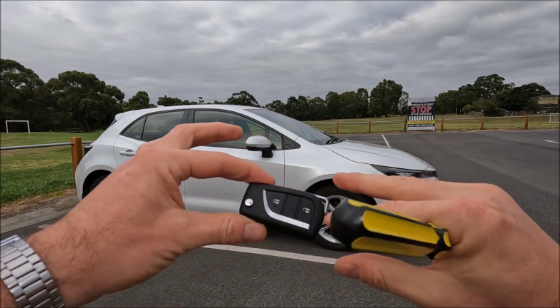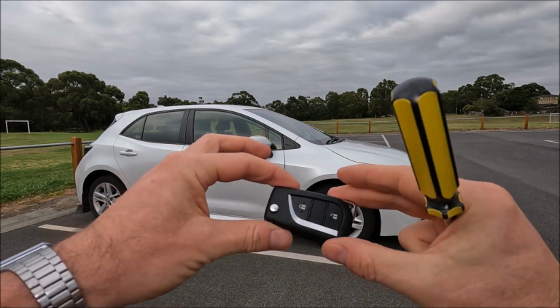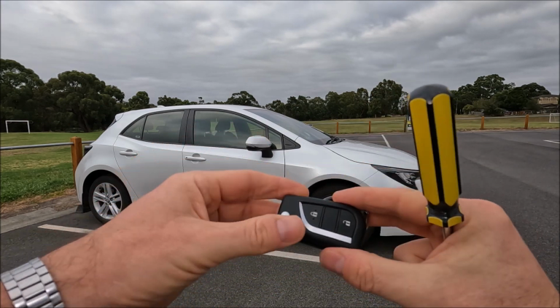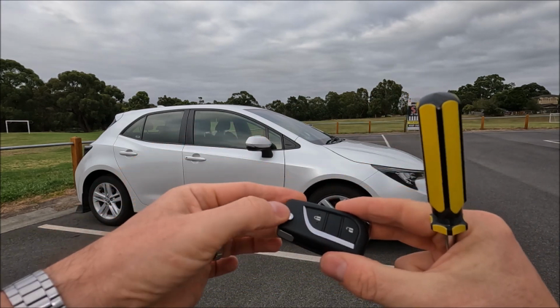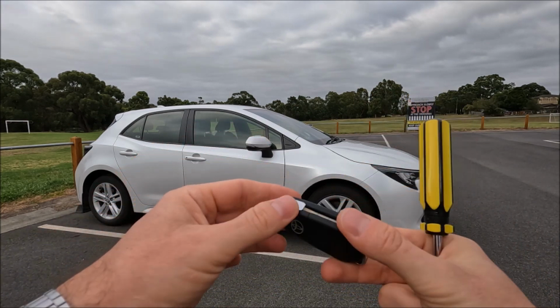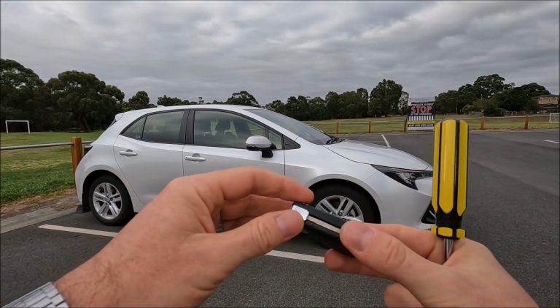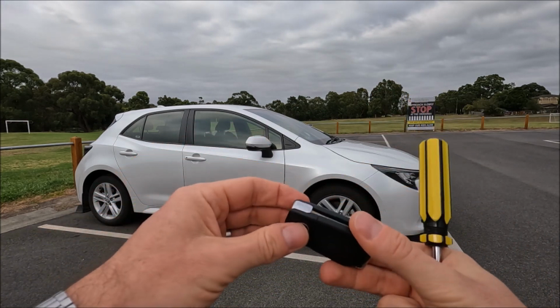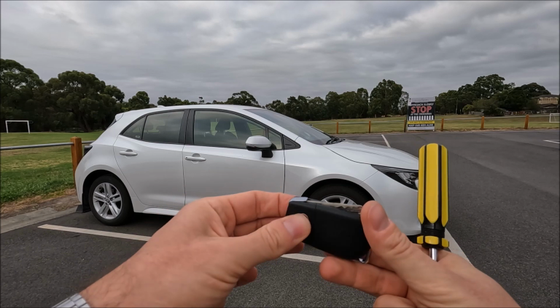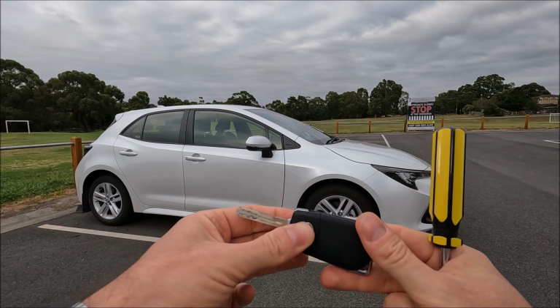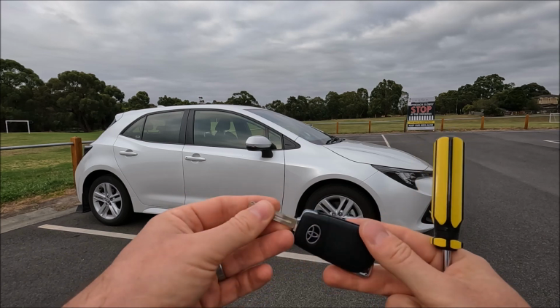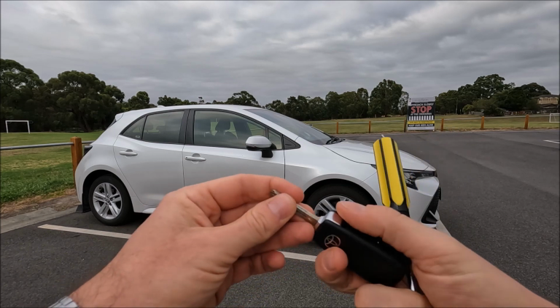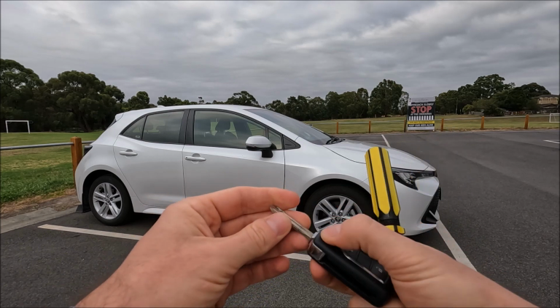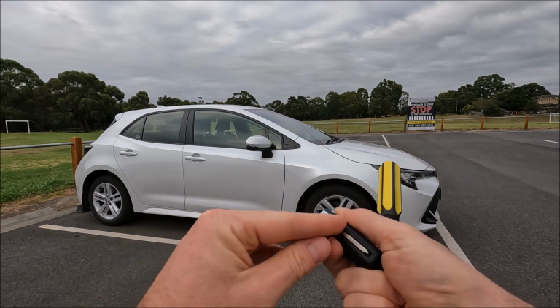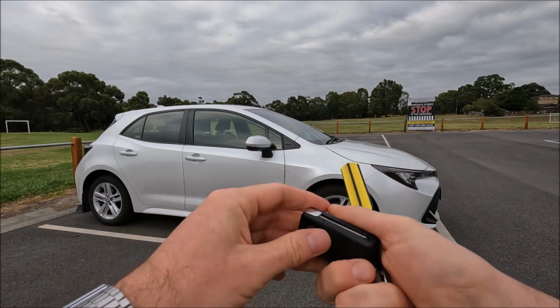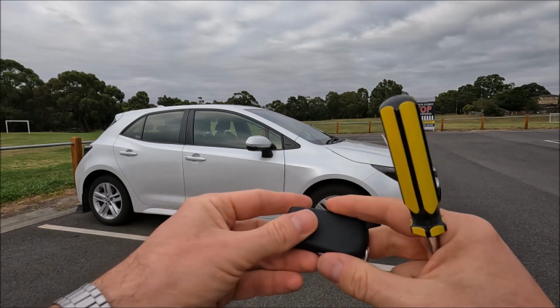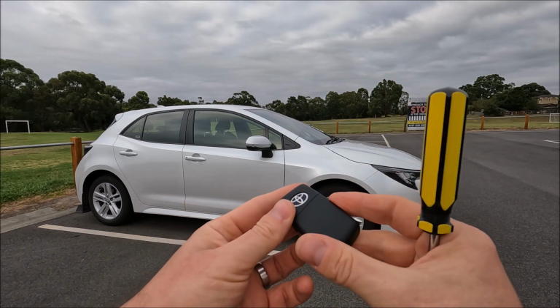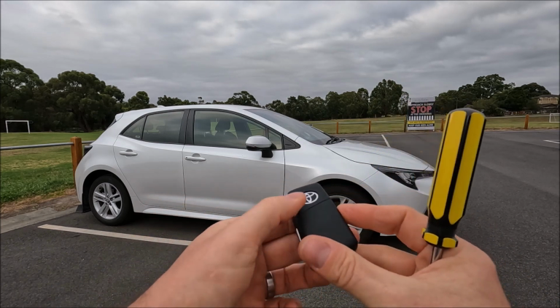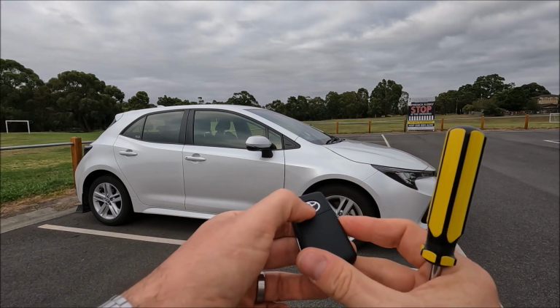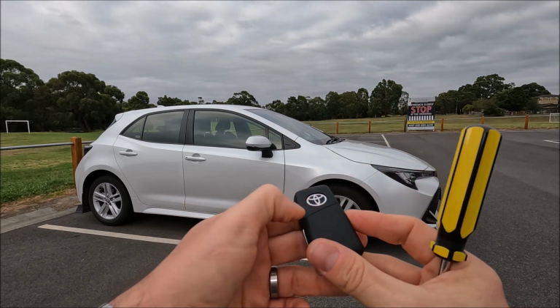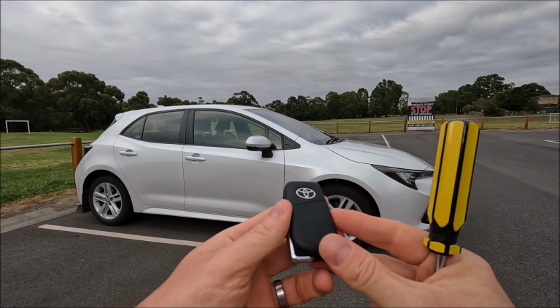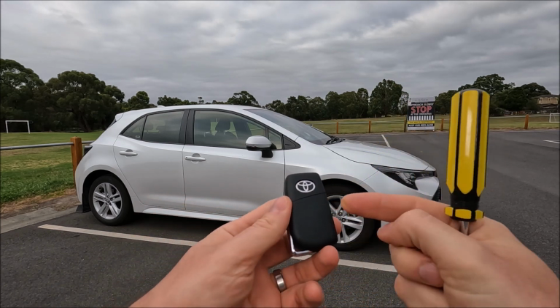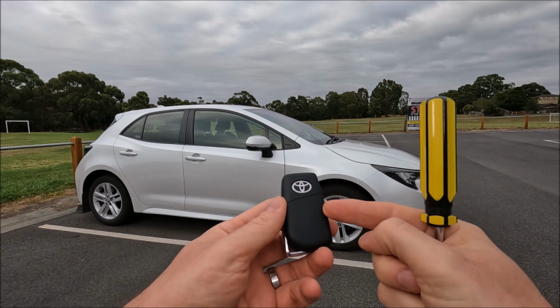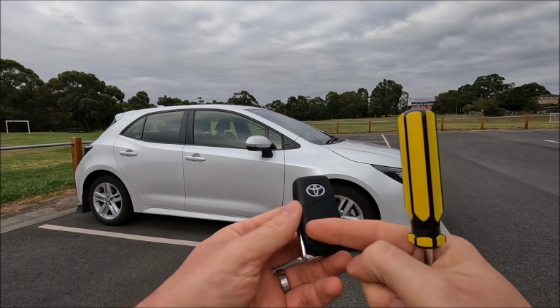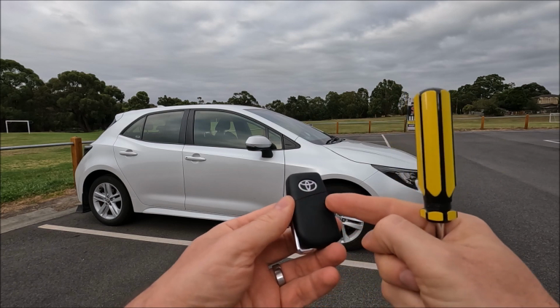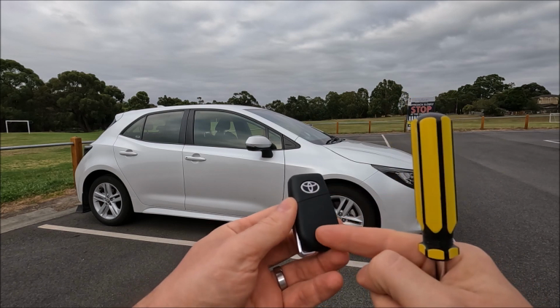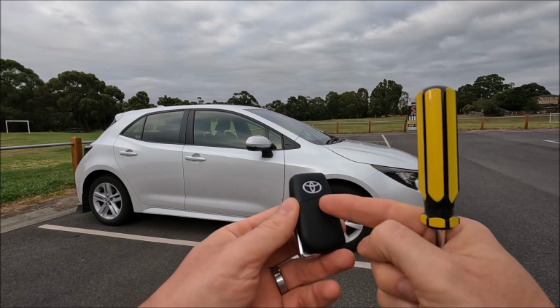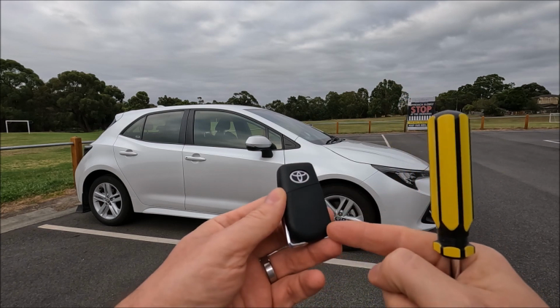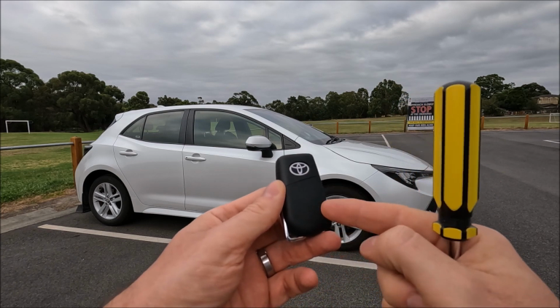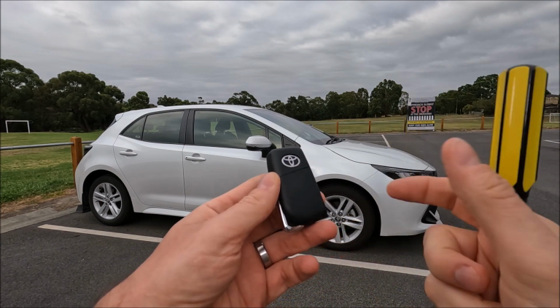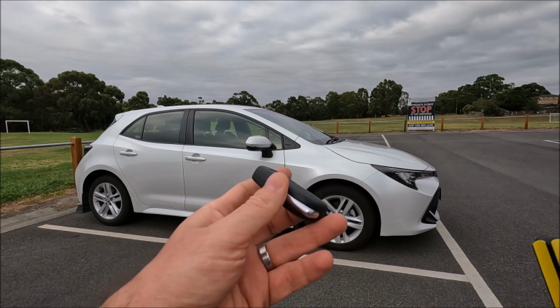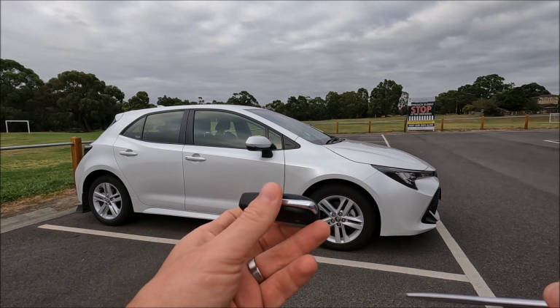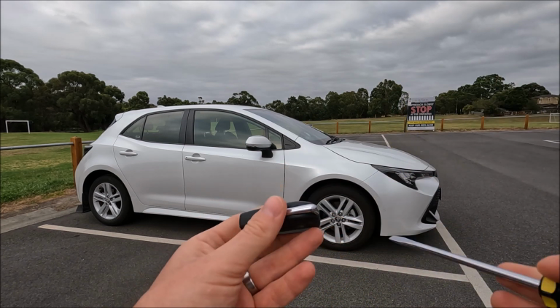This is obviously the button side — we don't need to extend the key so you can just leave that retracted. On the back there's the Toyota symbol and then just lower than that you can see this cover here, which is actually a removable panel.